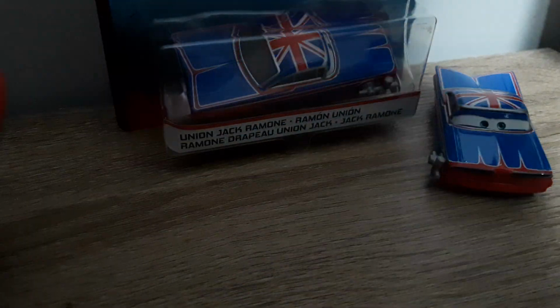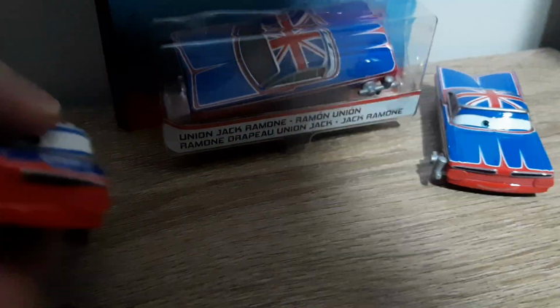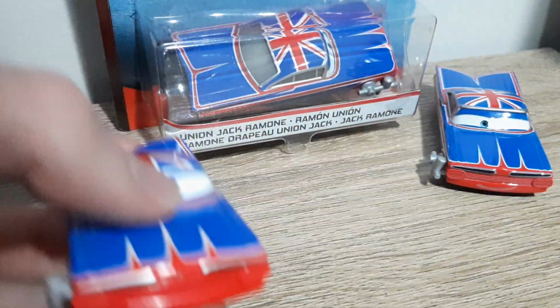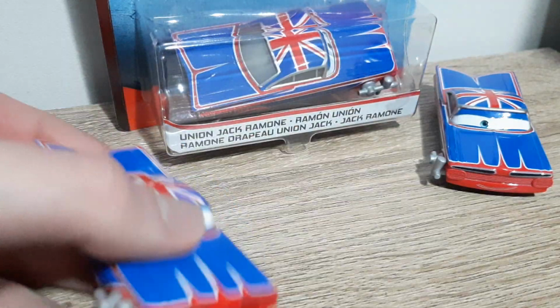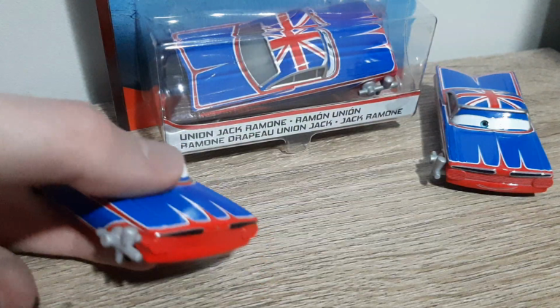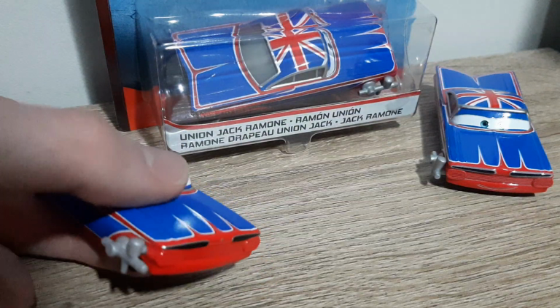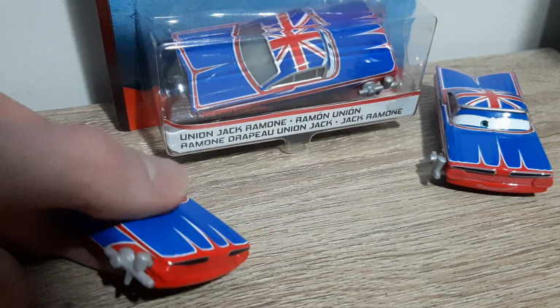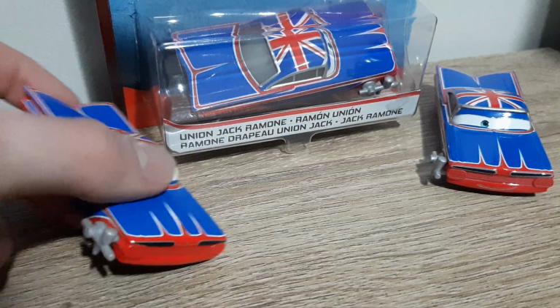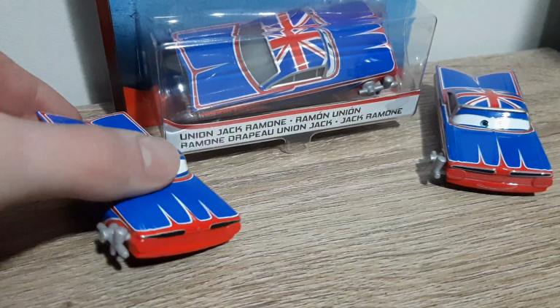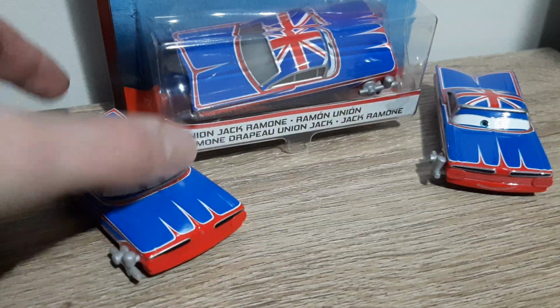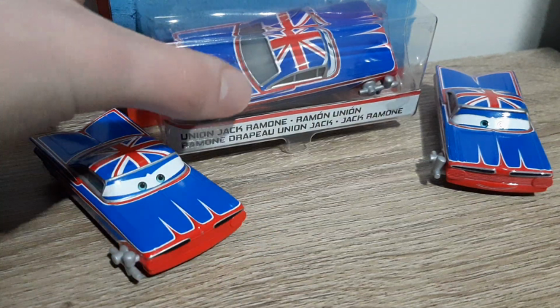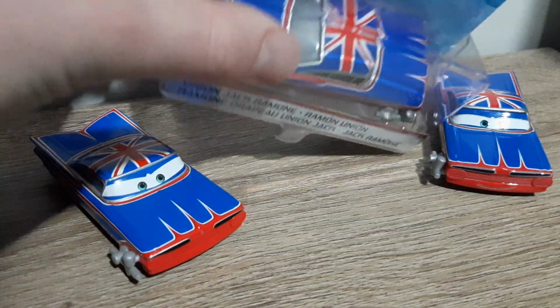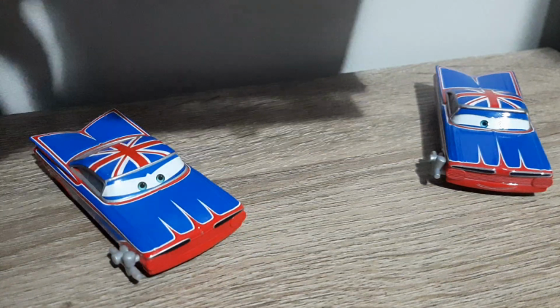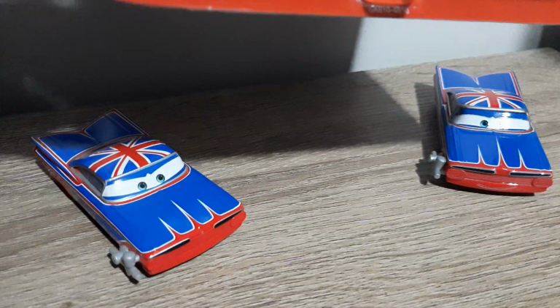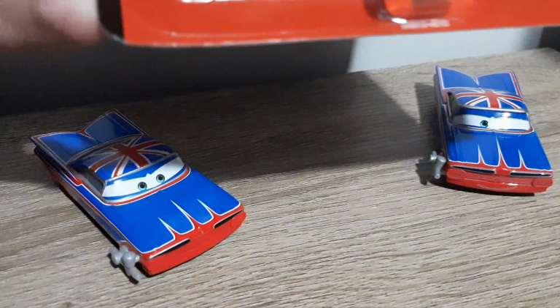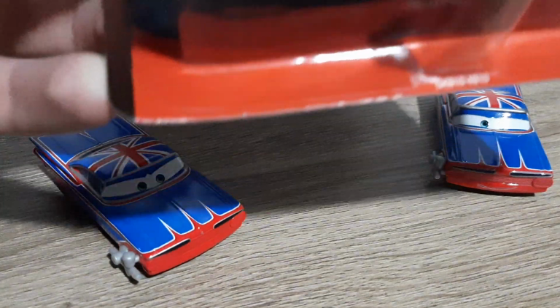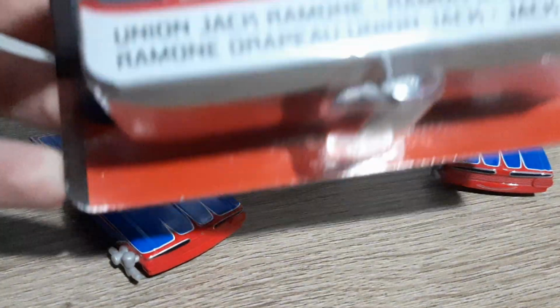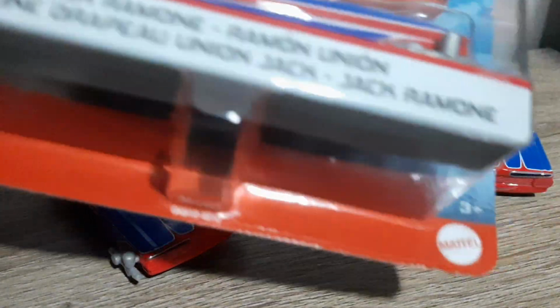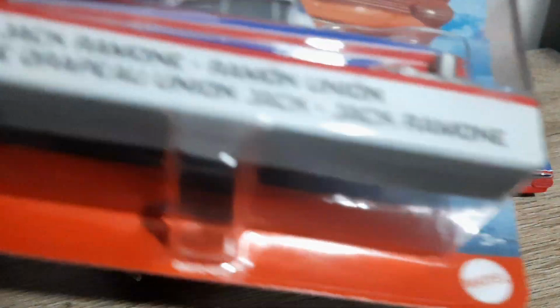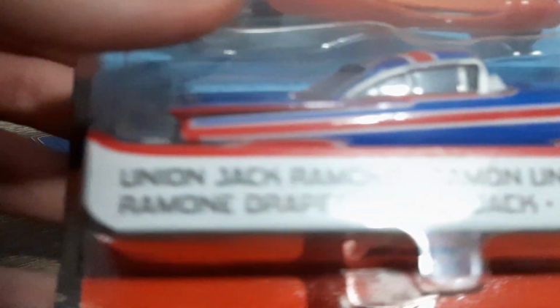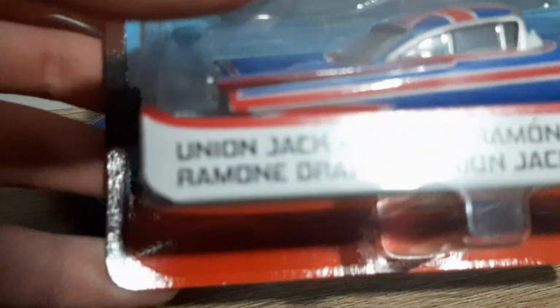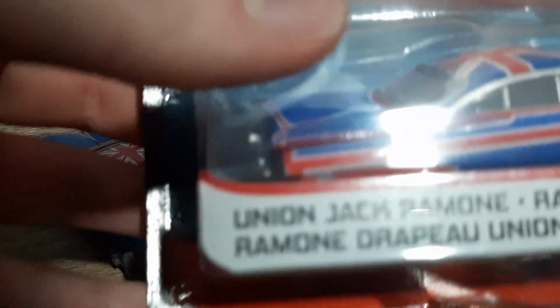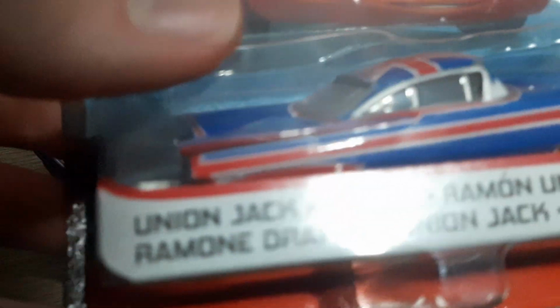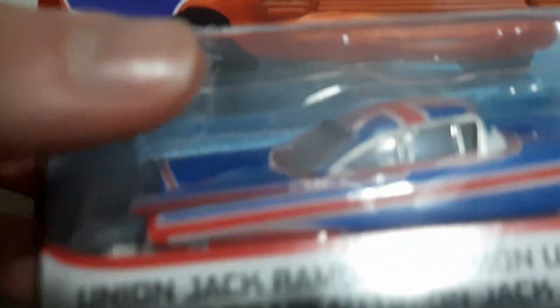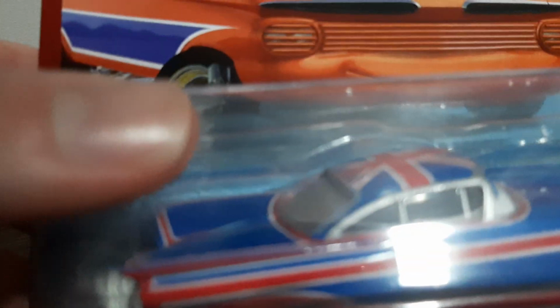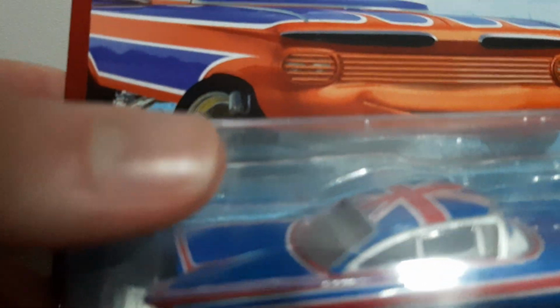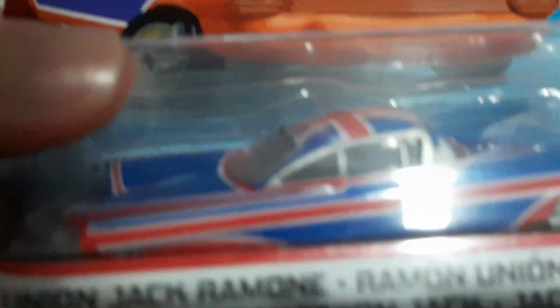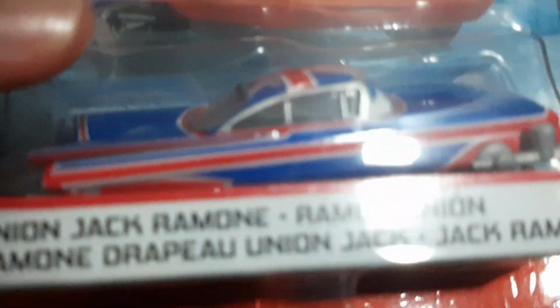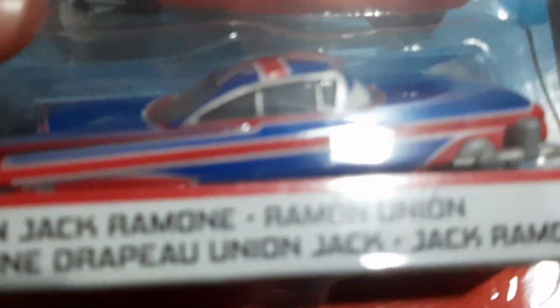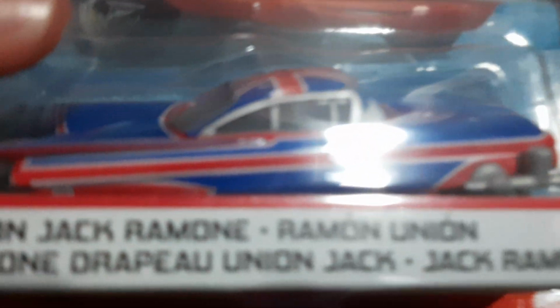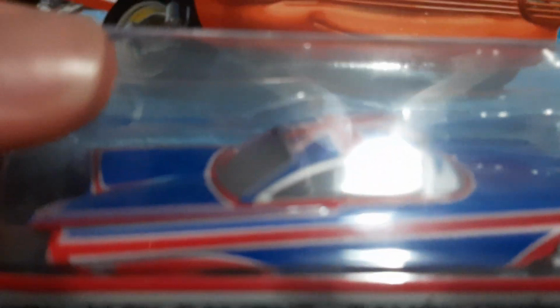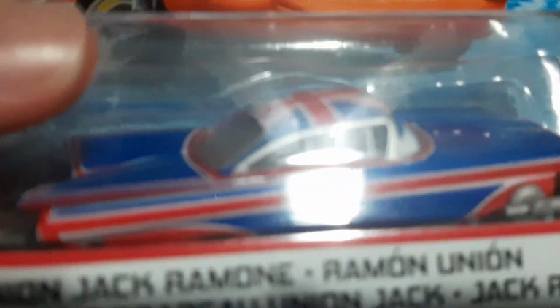Let's start off by taking a look at his packaging. We've got Phosphos Mattel Union Jack Ramone. This is Body Shop Union Jack Ramone.